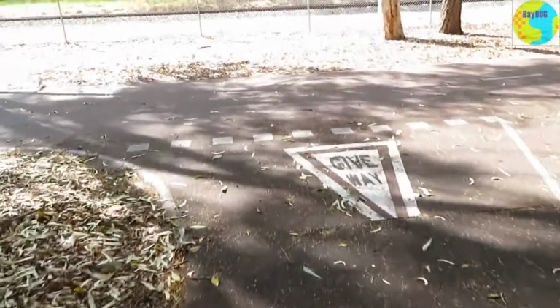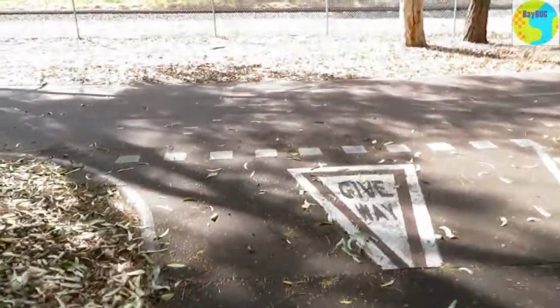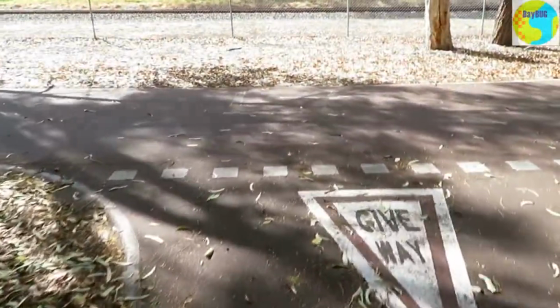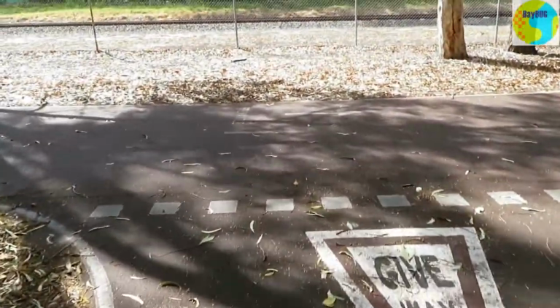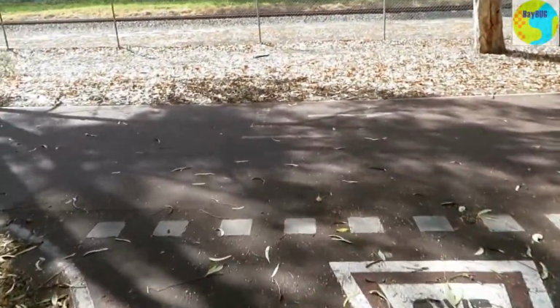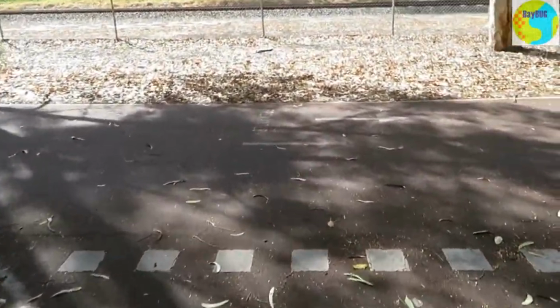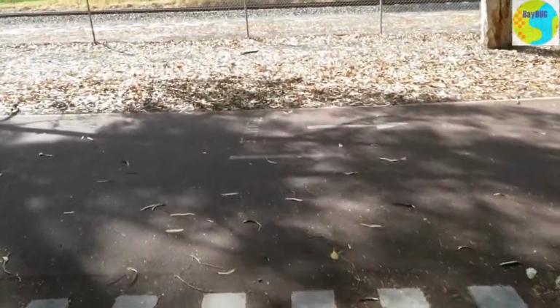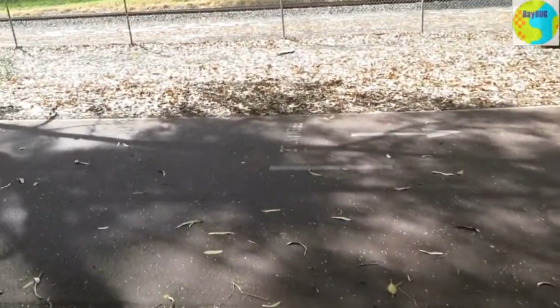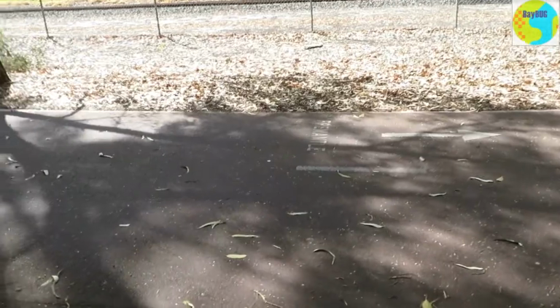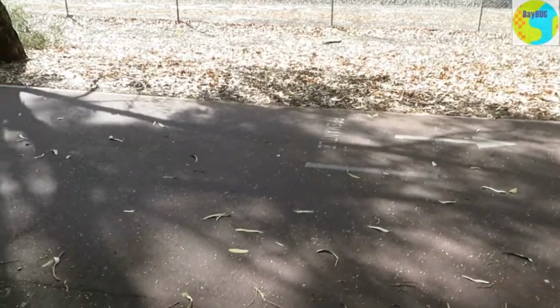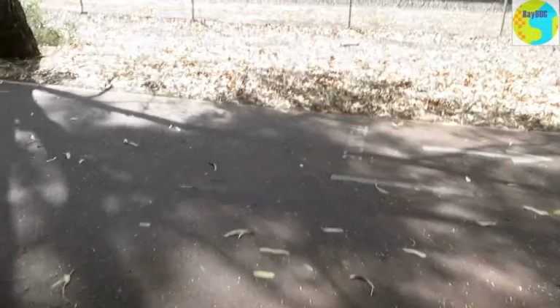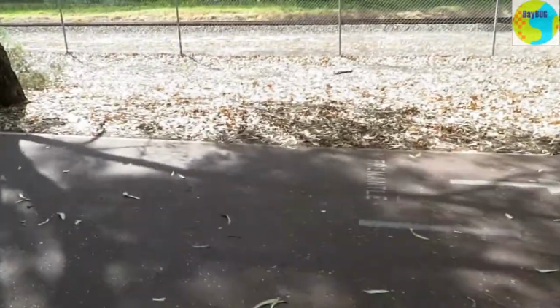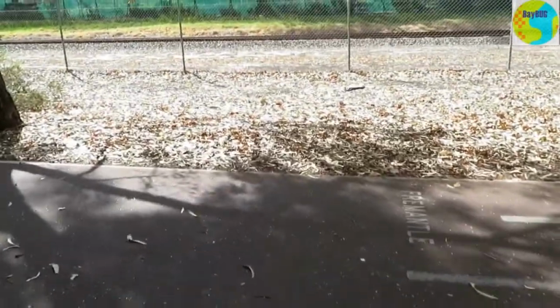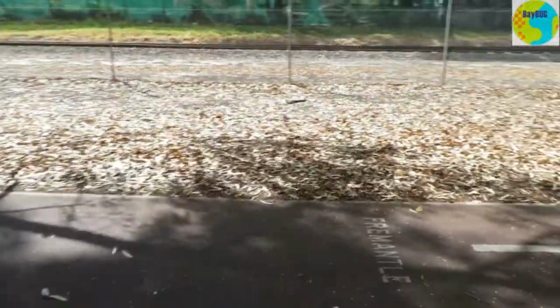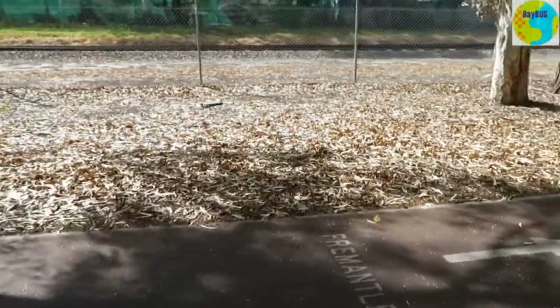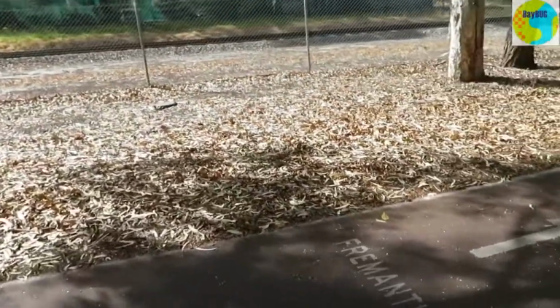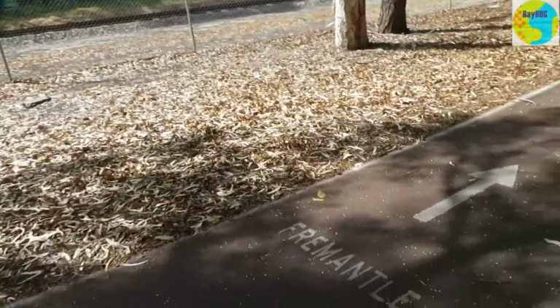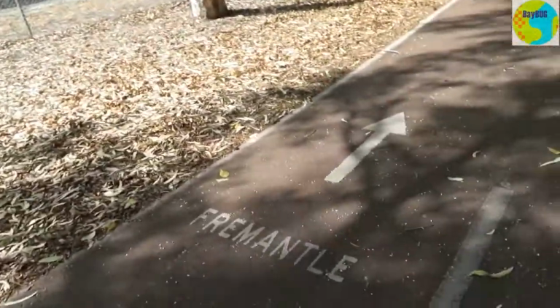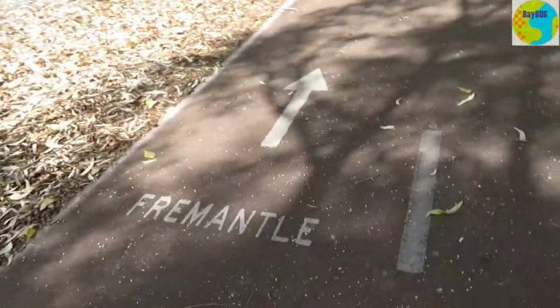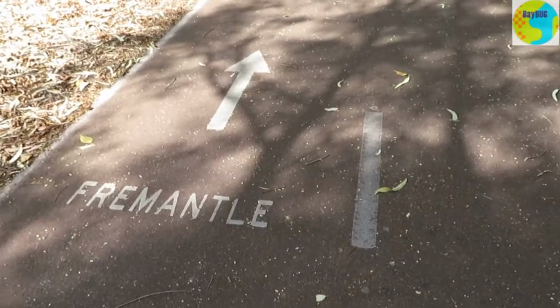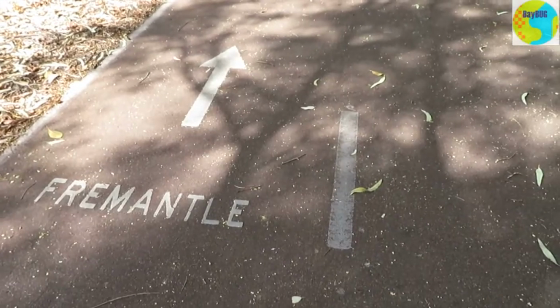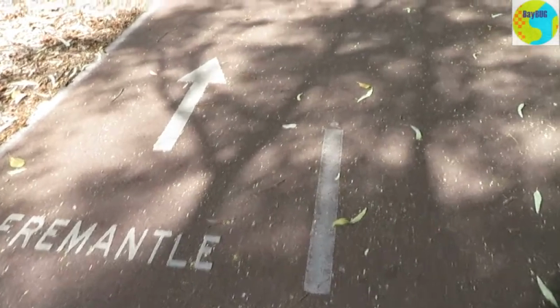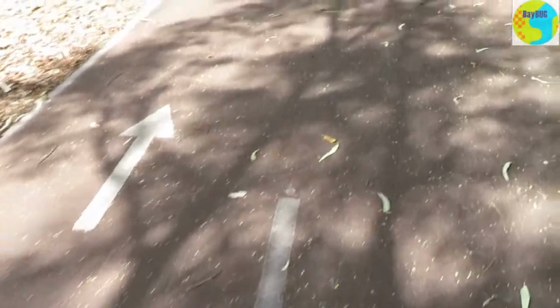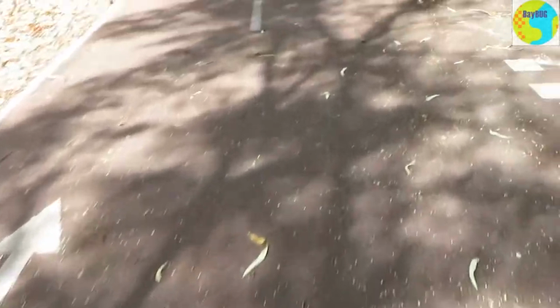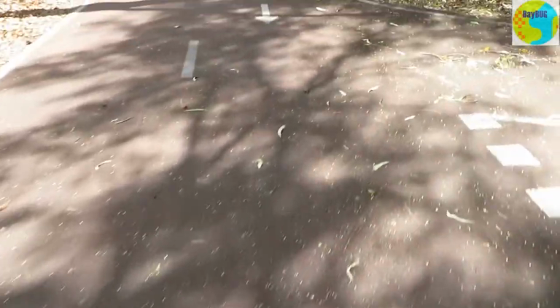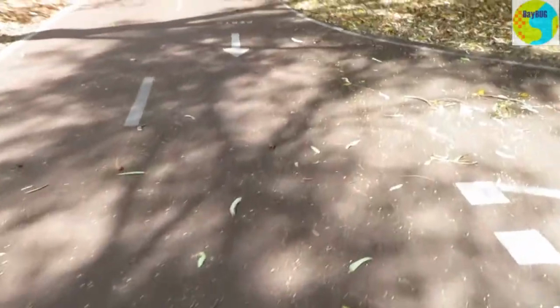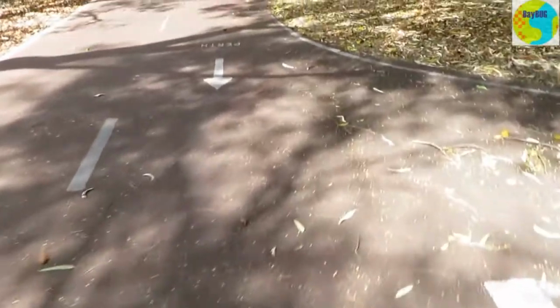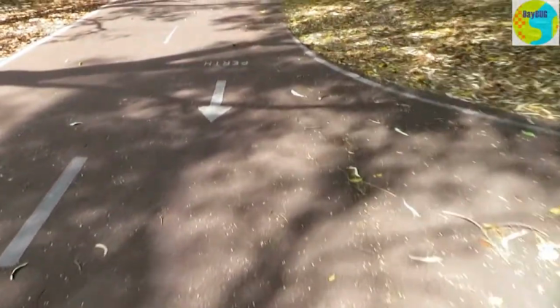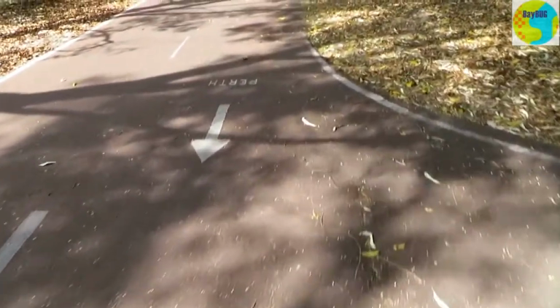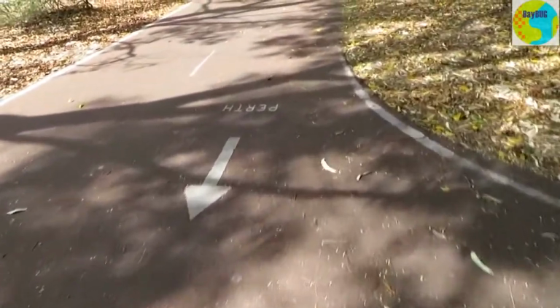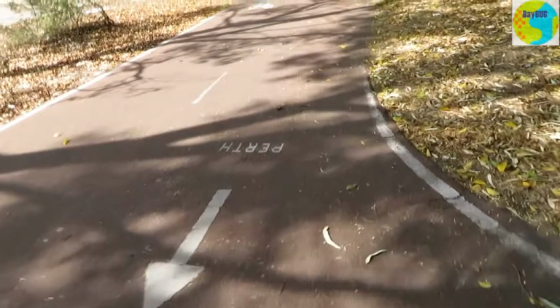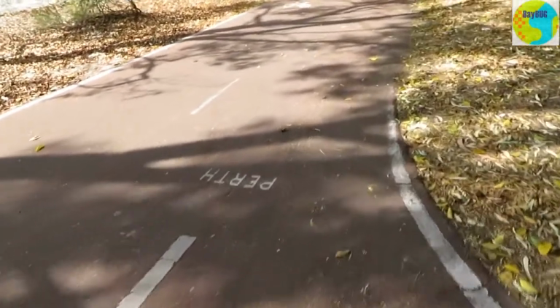This is one of these little side paths leading back into the suburb. This is where I found the signage a little bit strange — it tells you Fremantle's that way and in the opposite direction it tells you Perth is going the other way. But shouldn't that be on the side path?